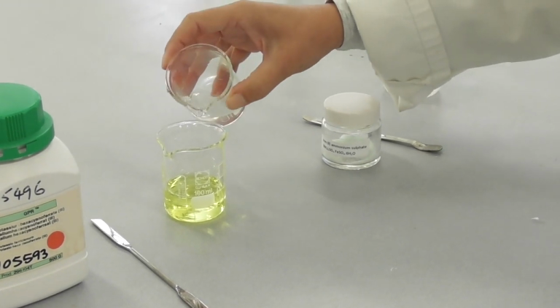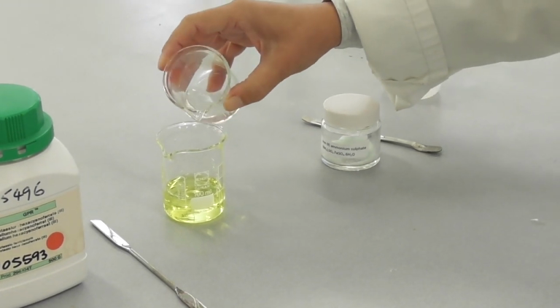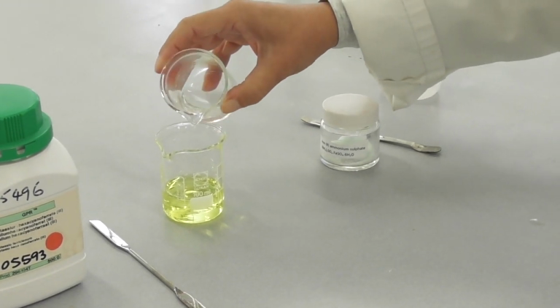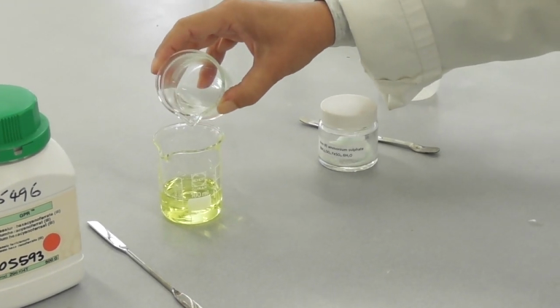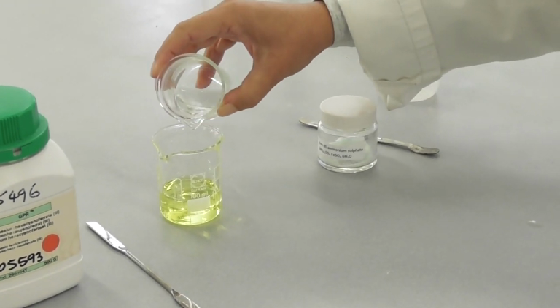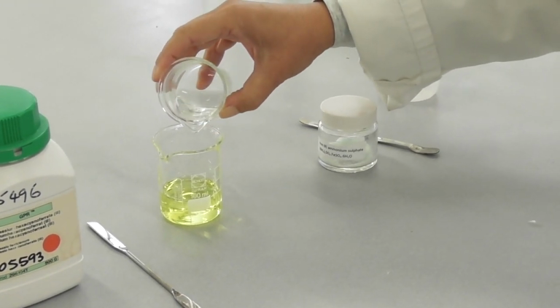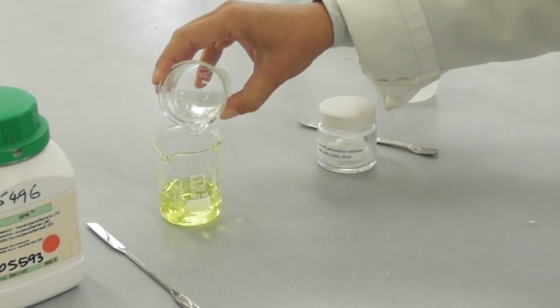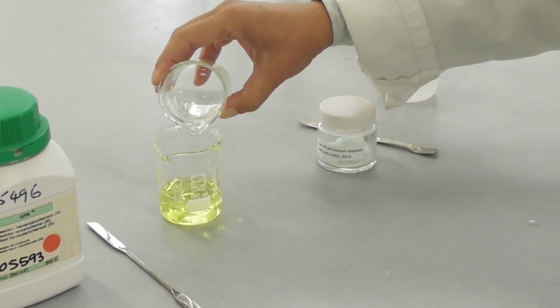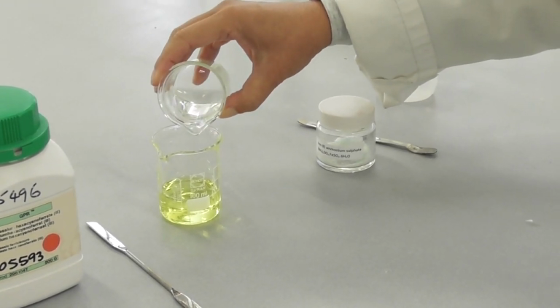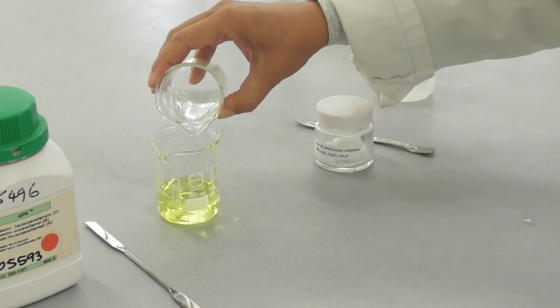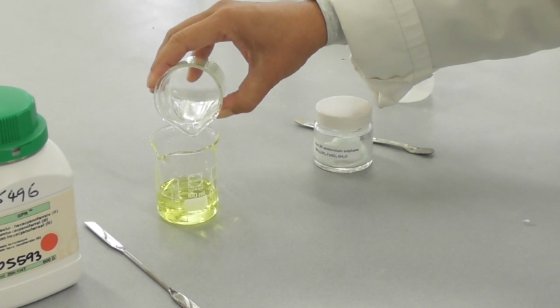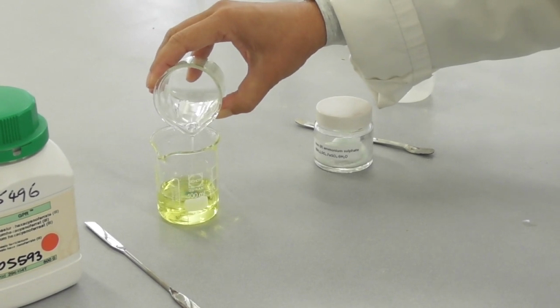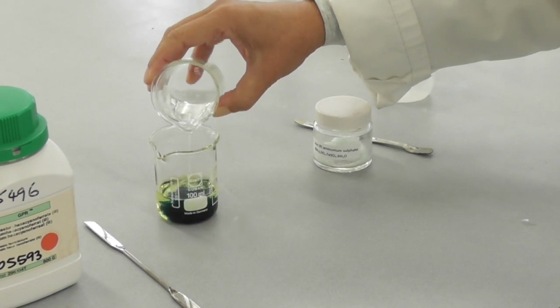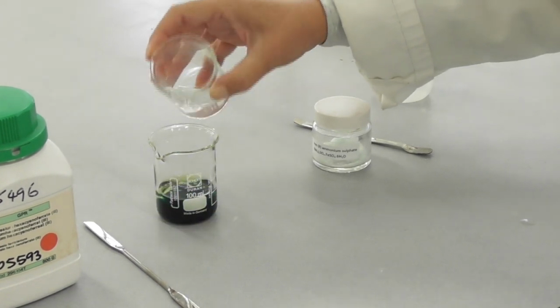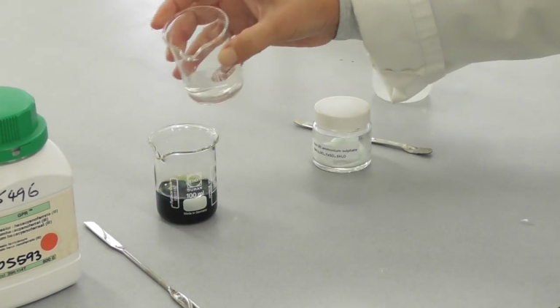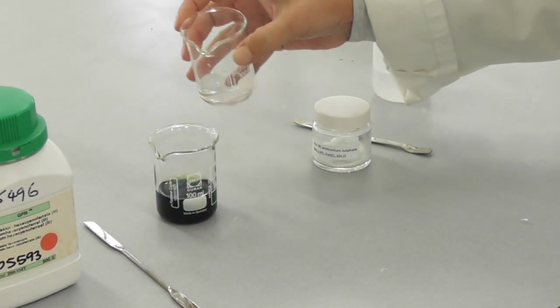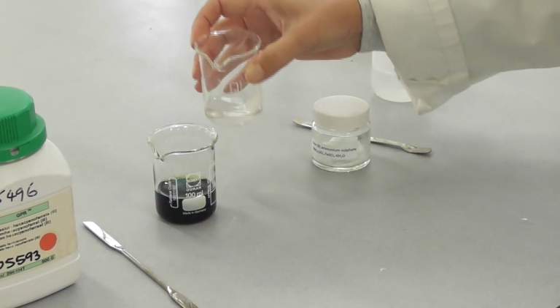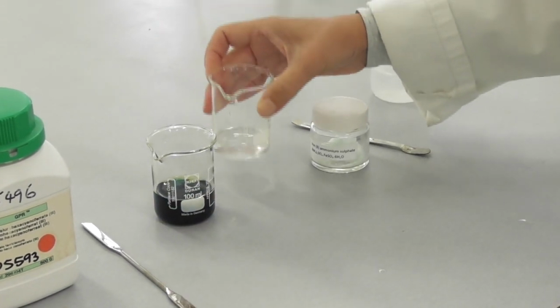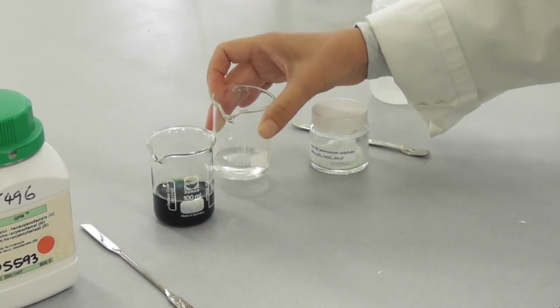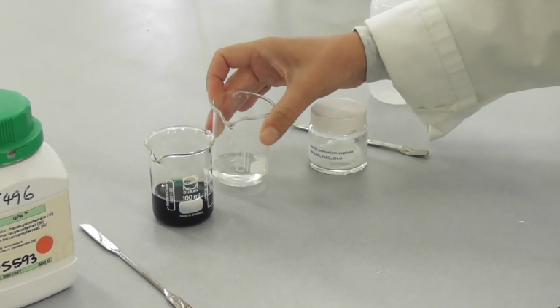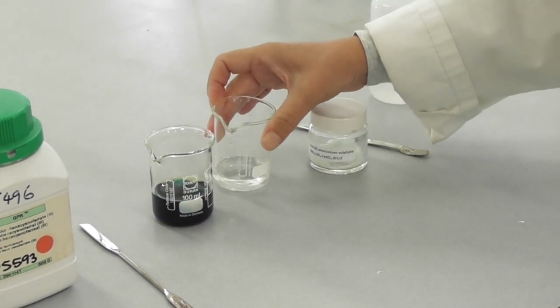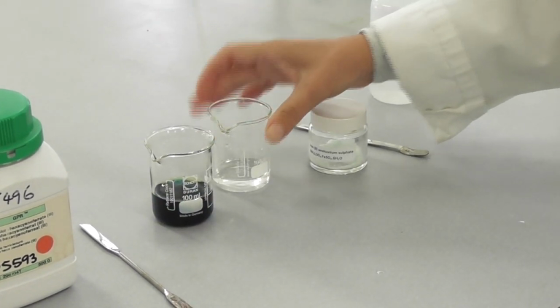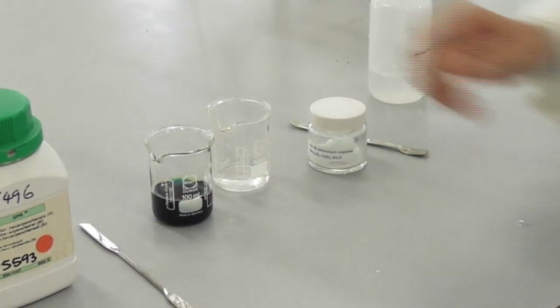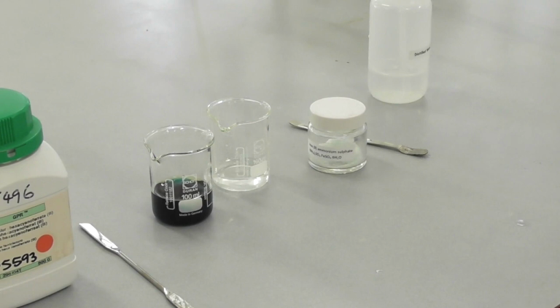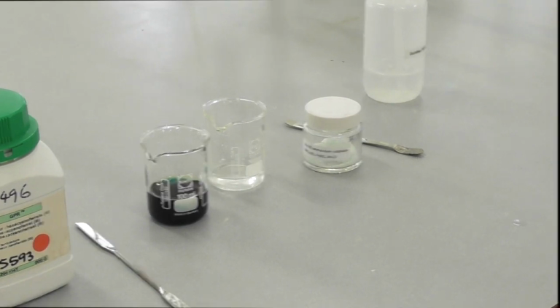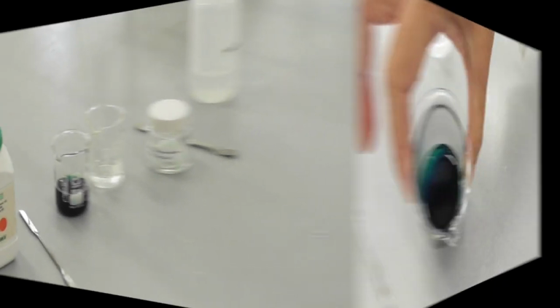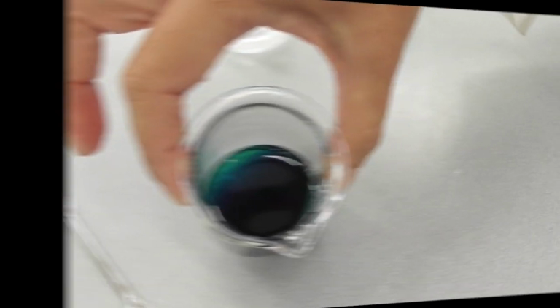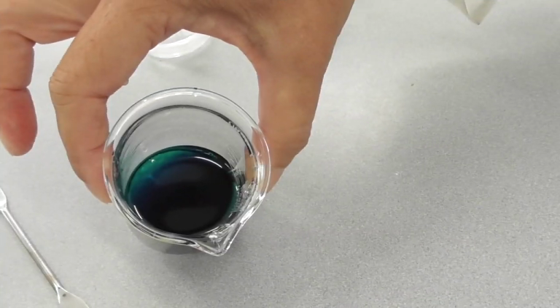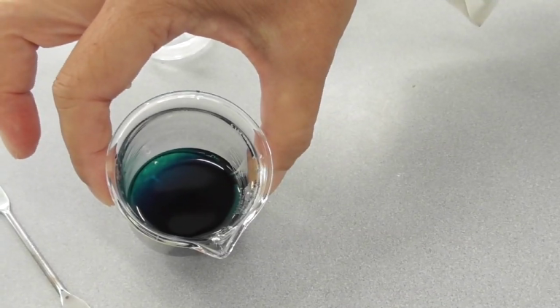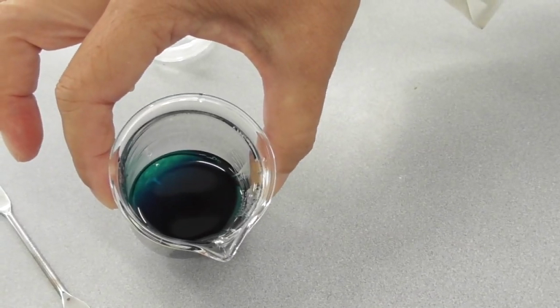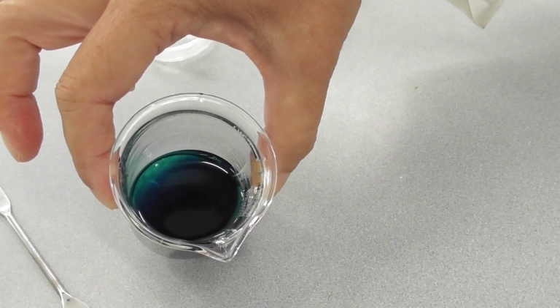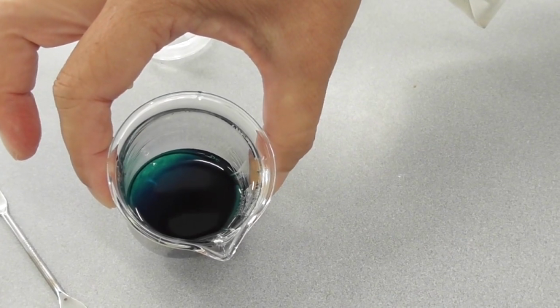As soon as I add a drop of one solution into the other, a very dark precipitate is formed, which seems to be black but it's really a very intense blue.